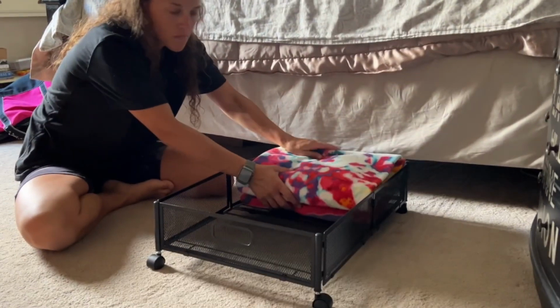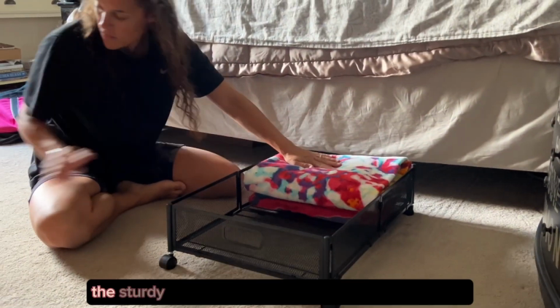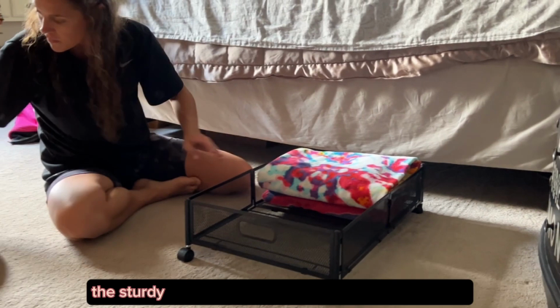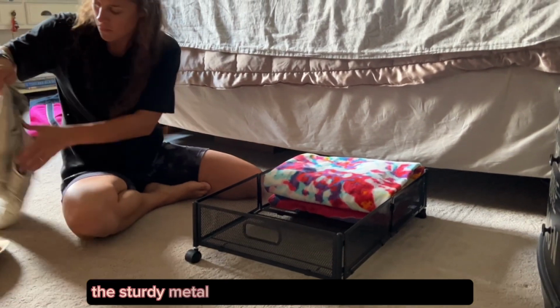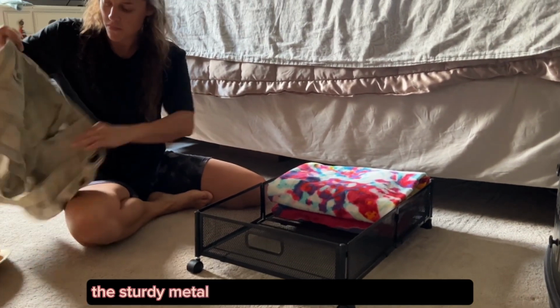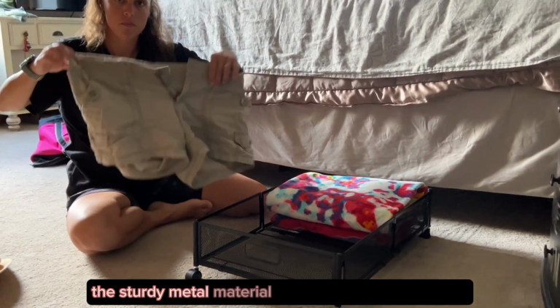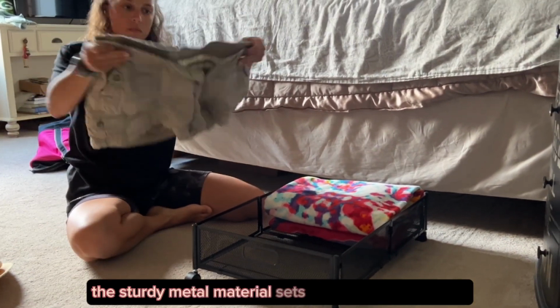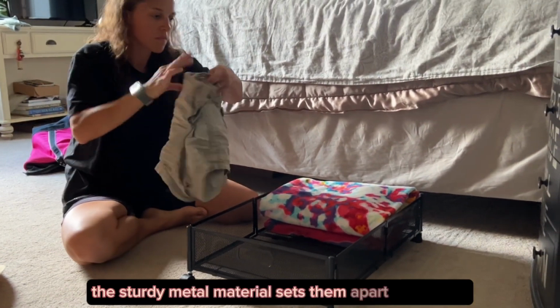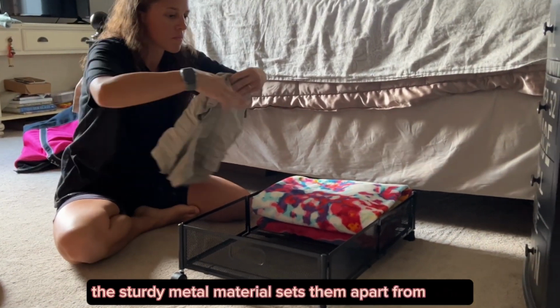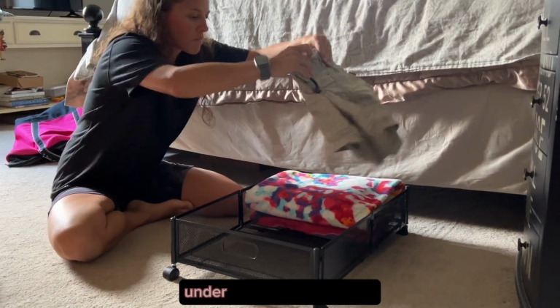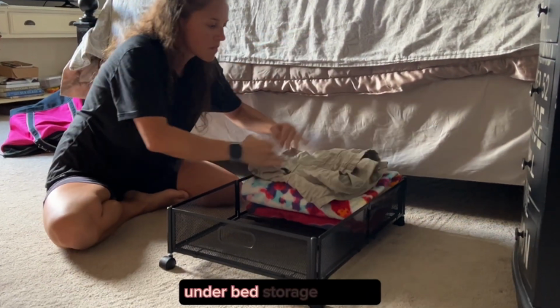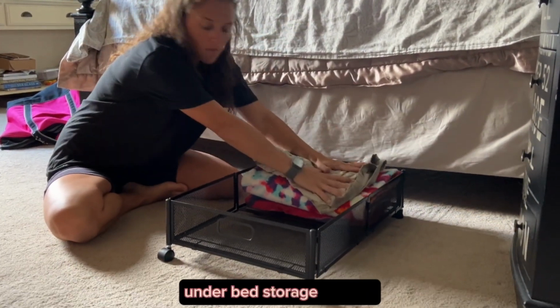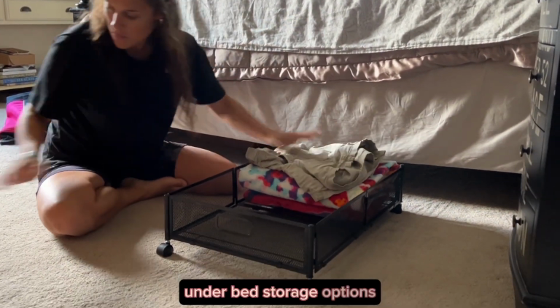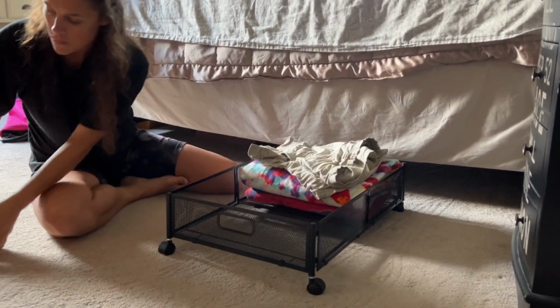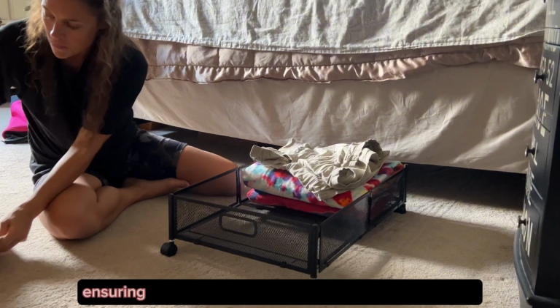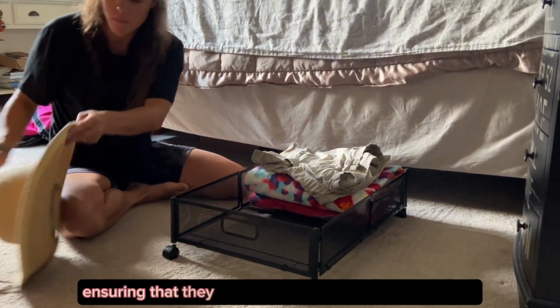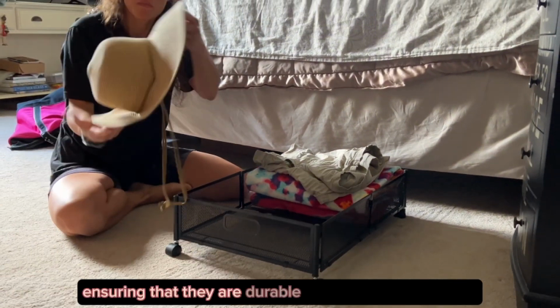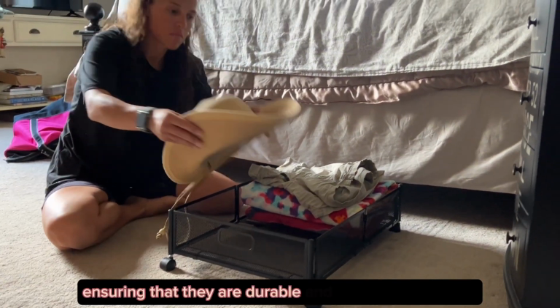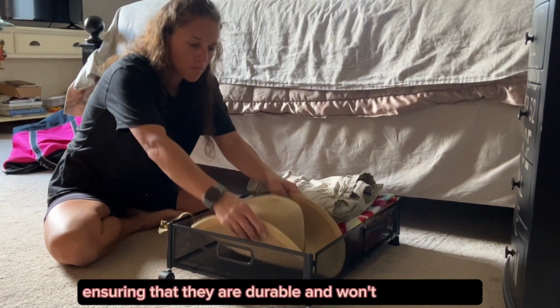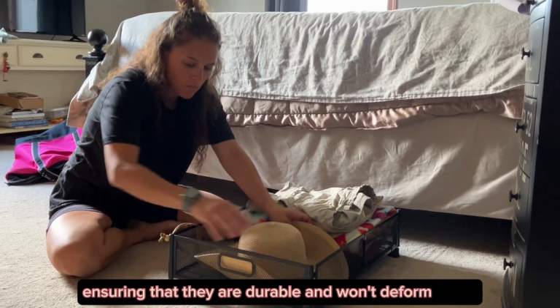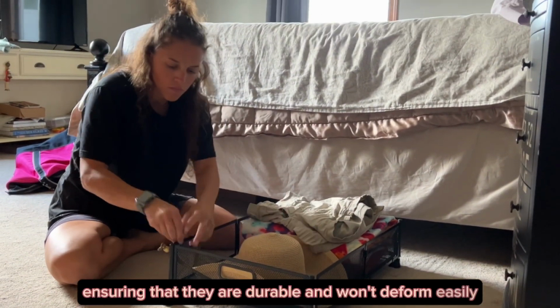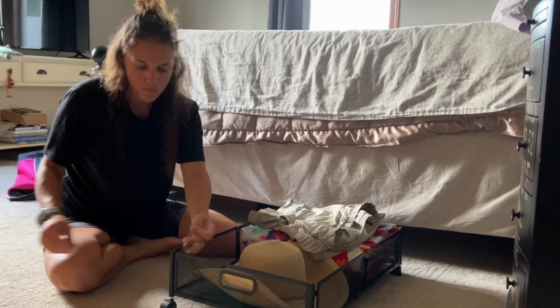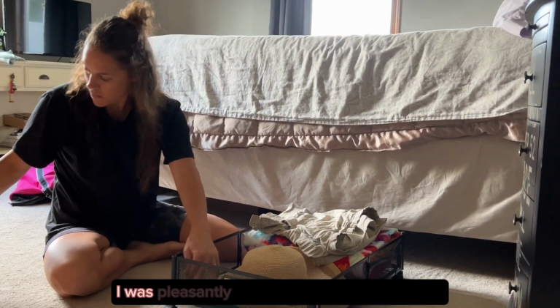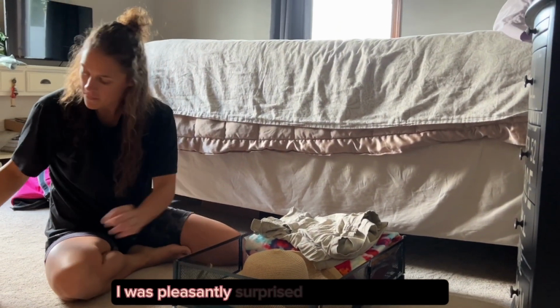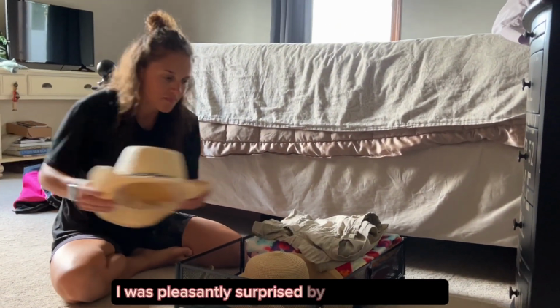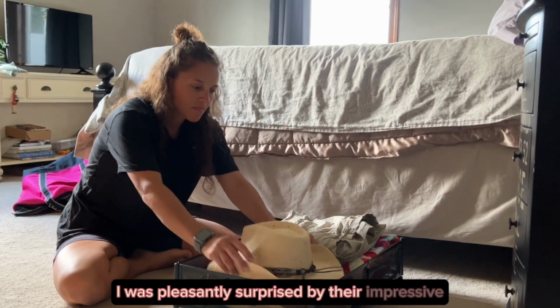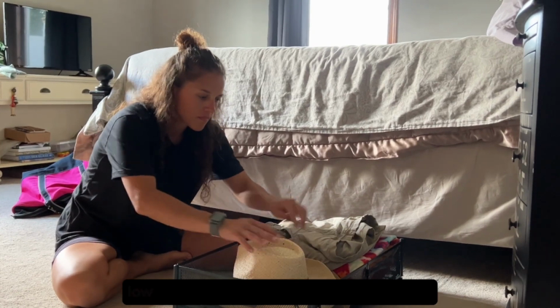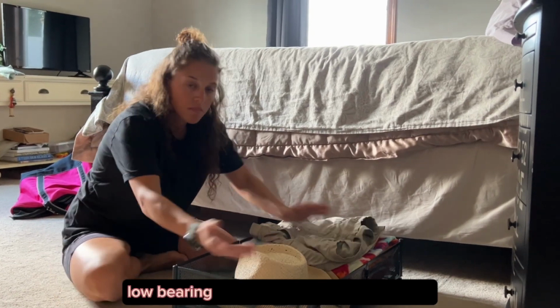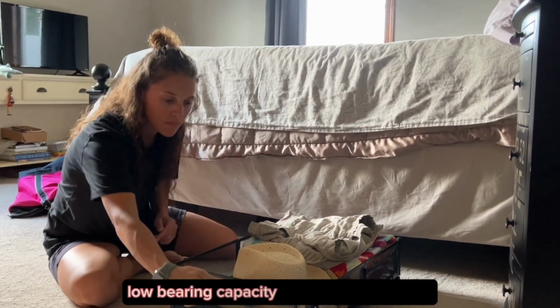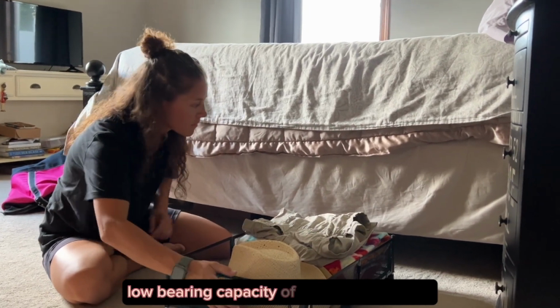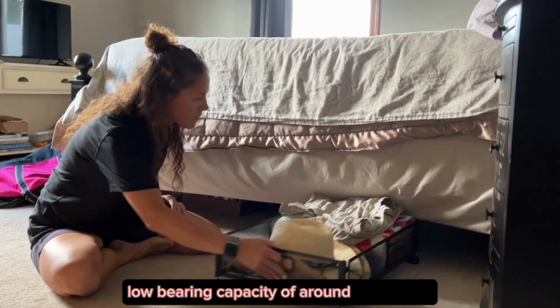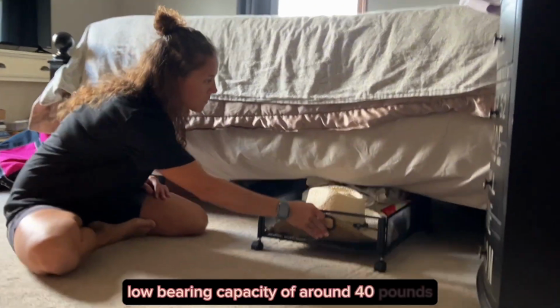The sturdy metal material sets them apart from other under bed storage options, ensuring that they are durable and won't deform easily. I was pleasantly surprised by their impressive load-bearing capacity of around 40 pounds.